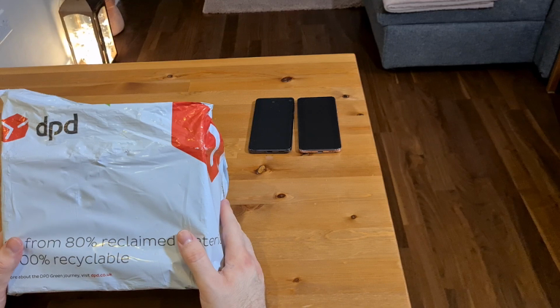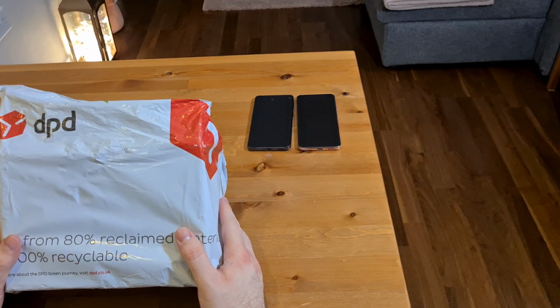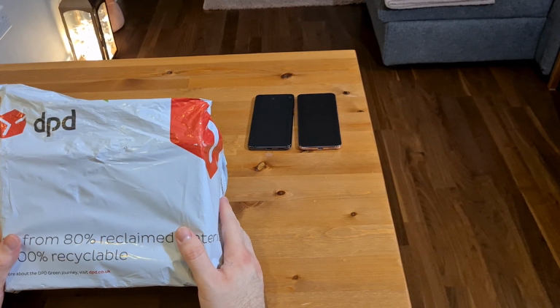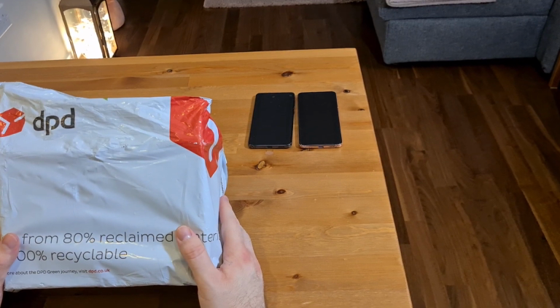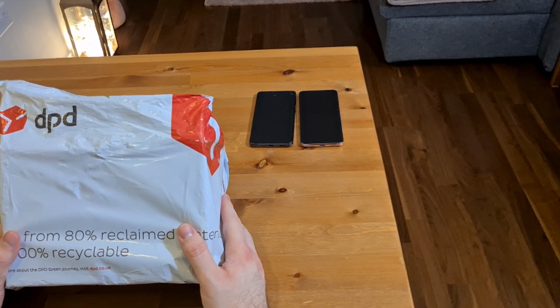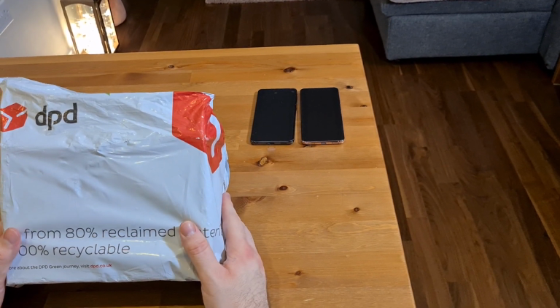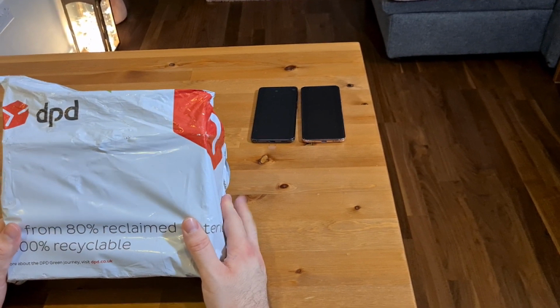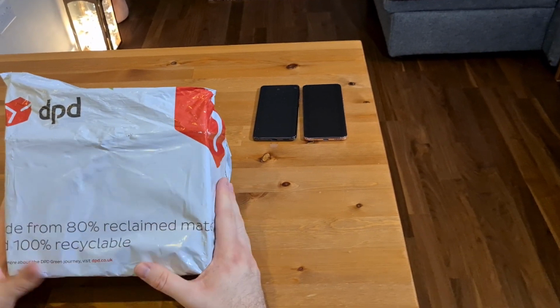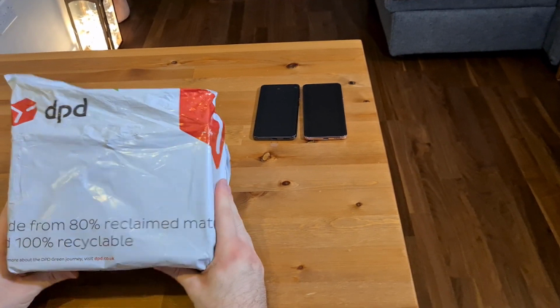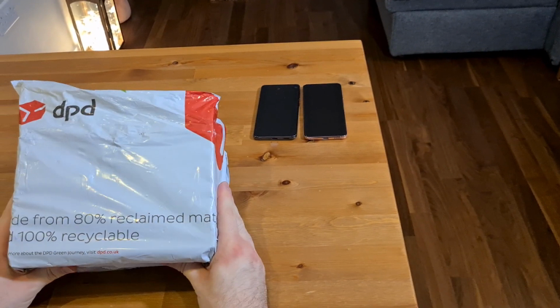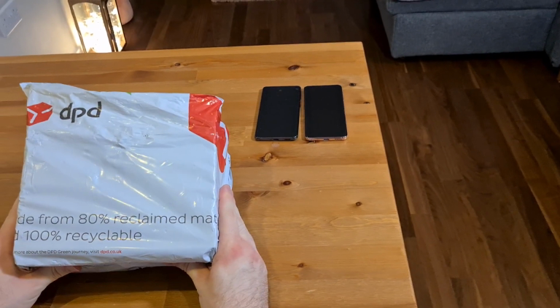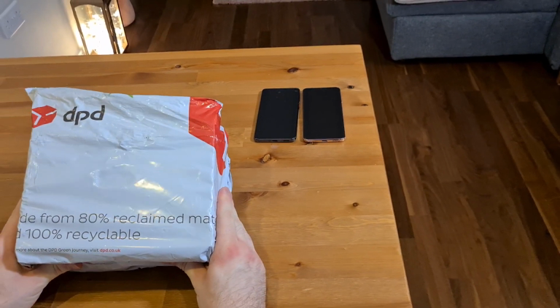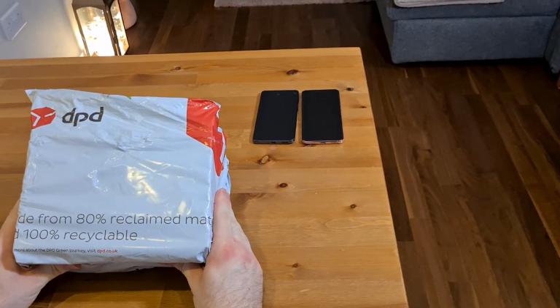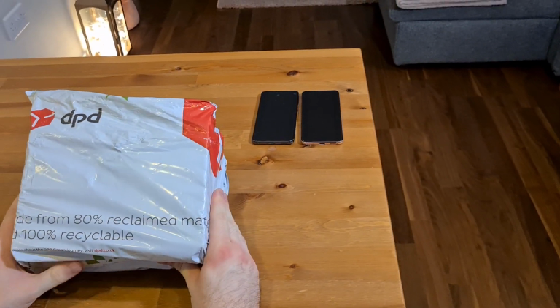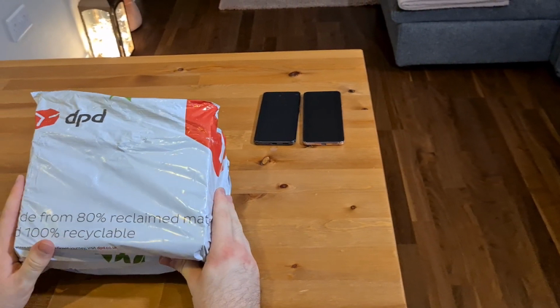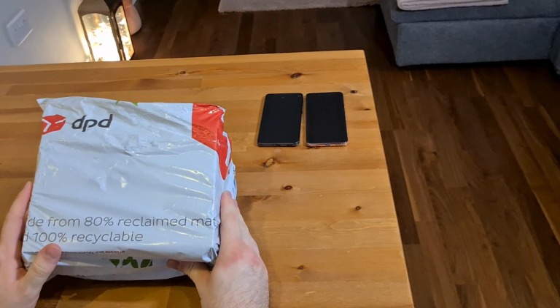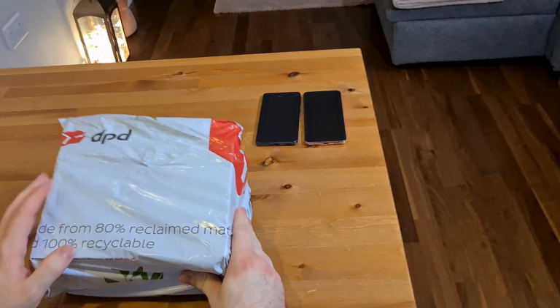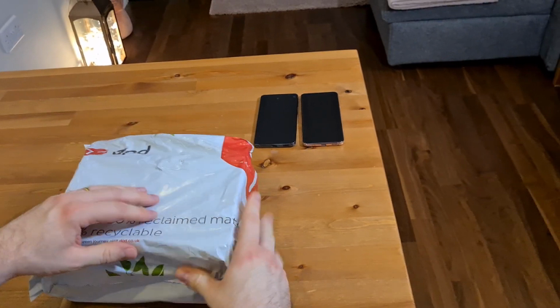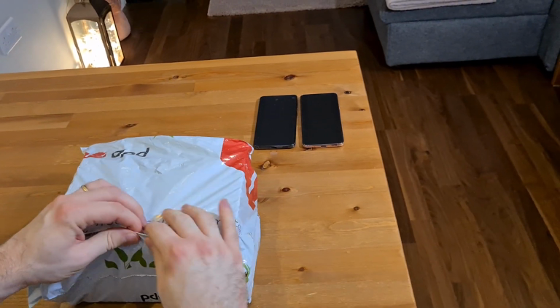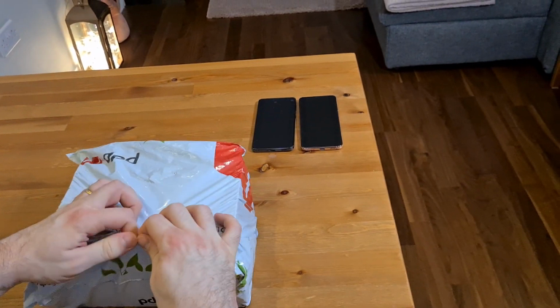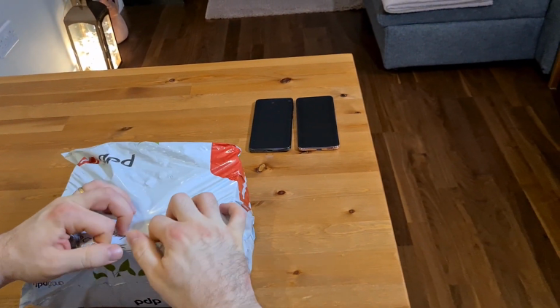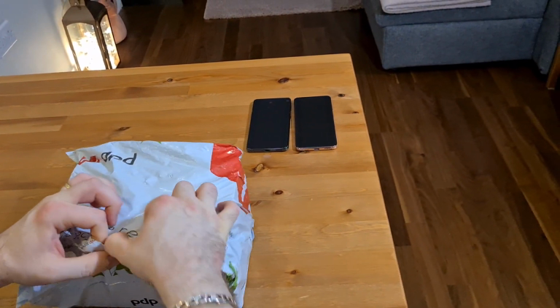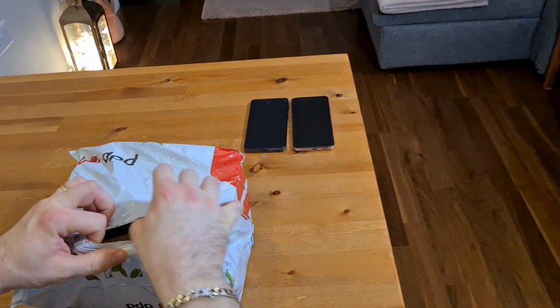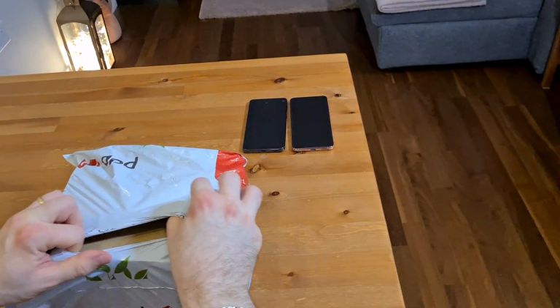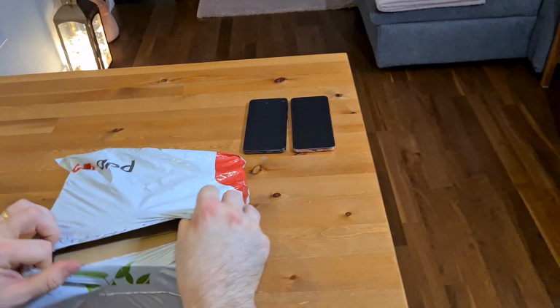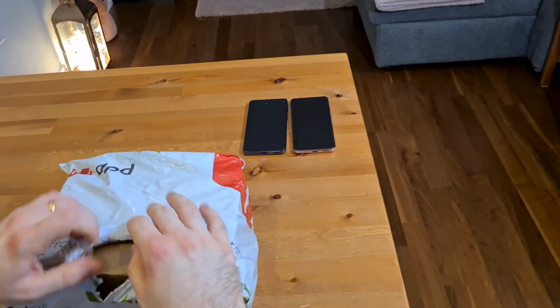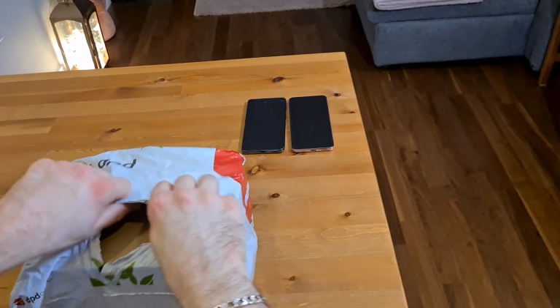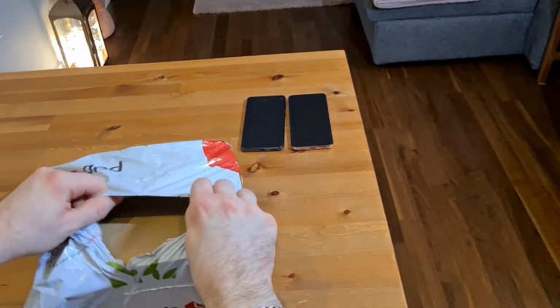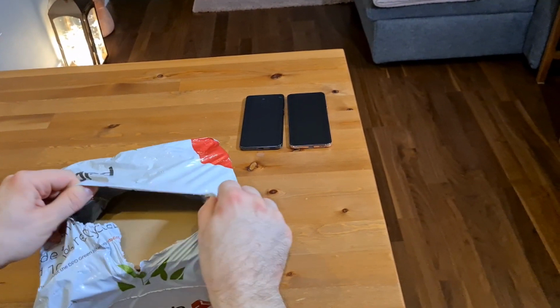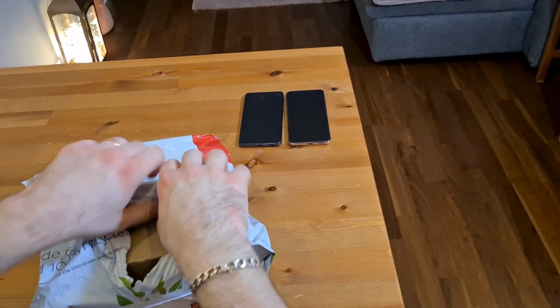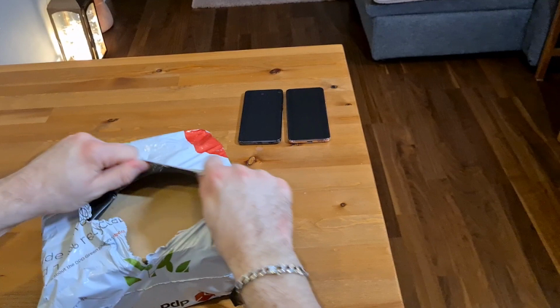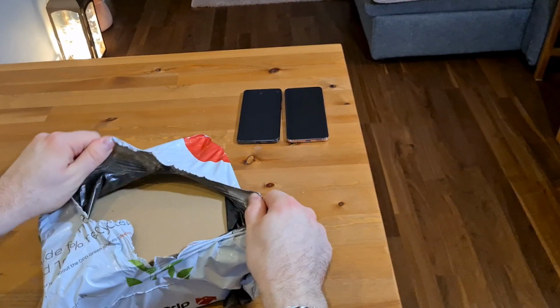Hi everyone, so I've just received a package from DPD and Samsung, and I'm hoping it's the S21. So we'll just open this one.